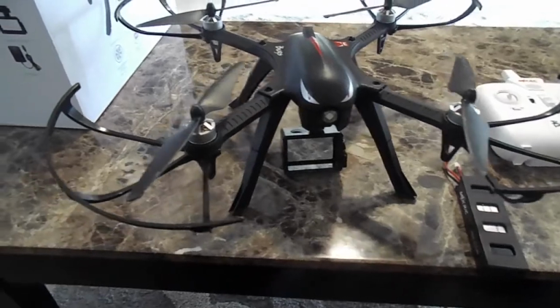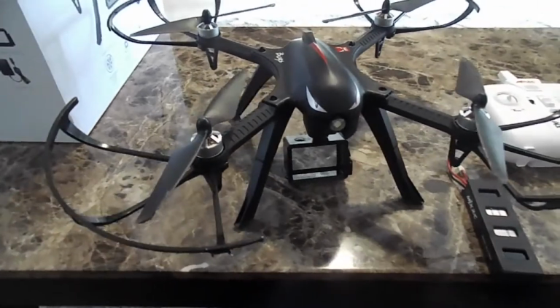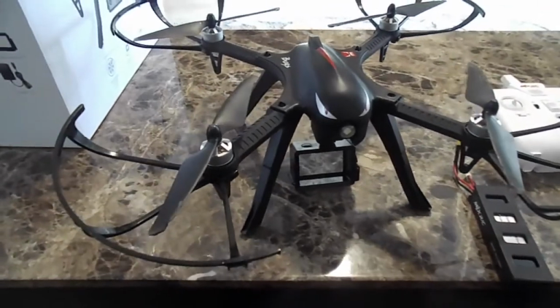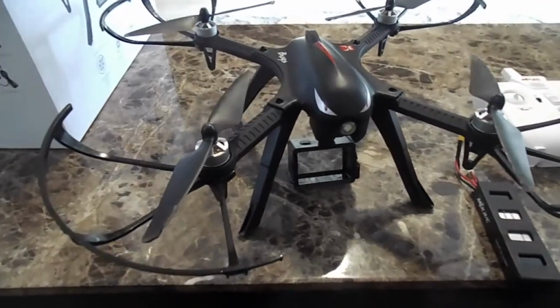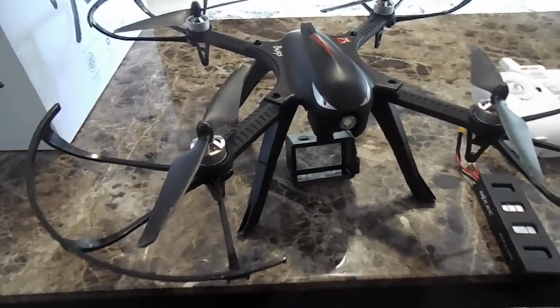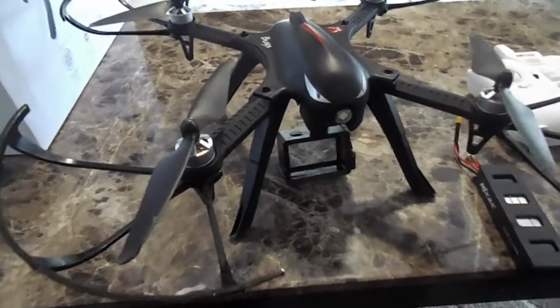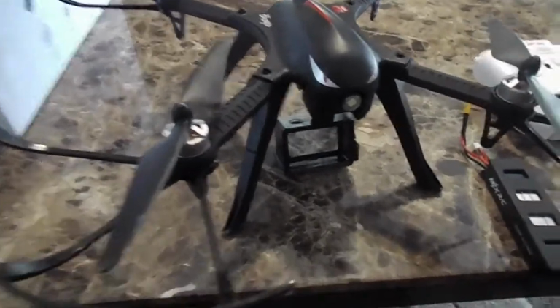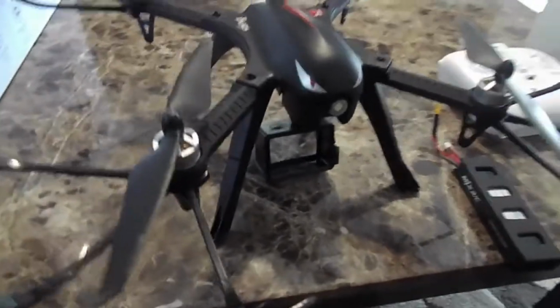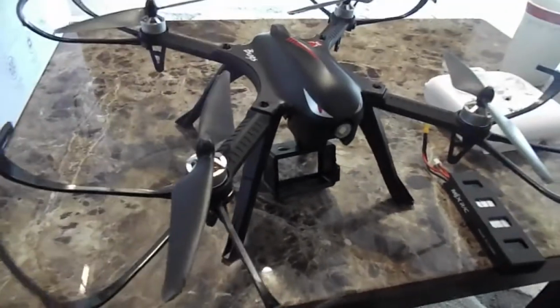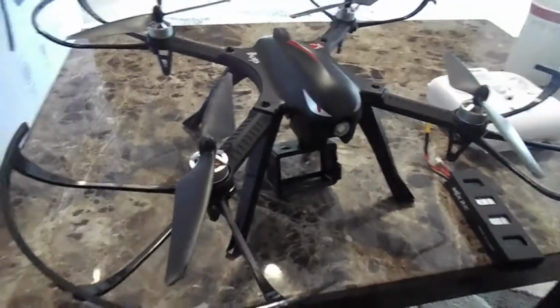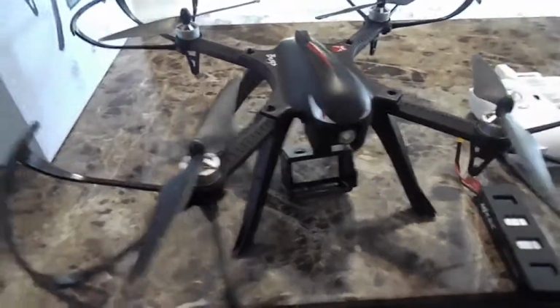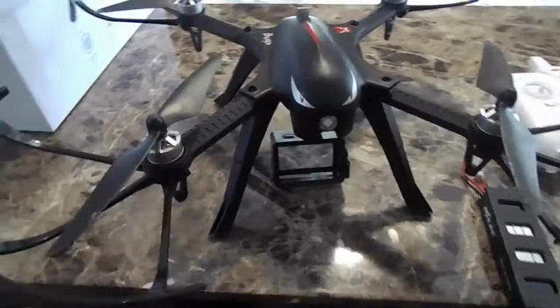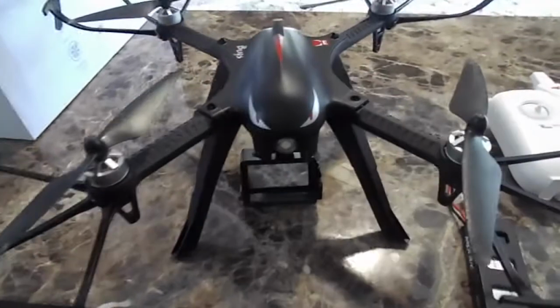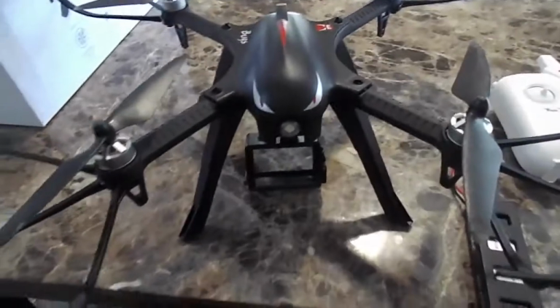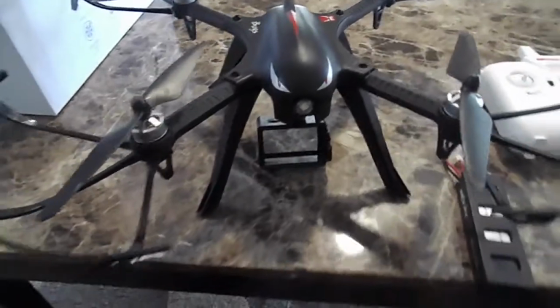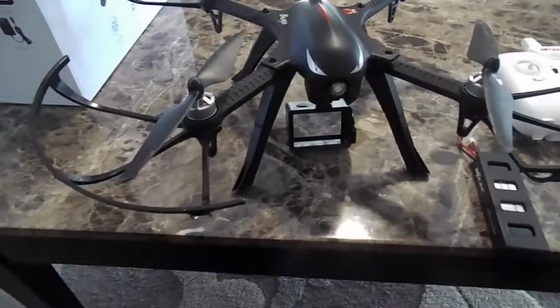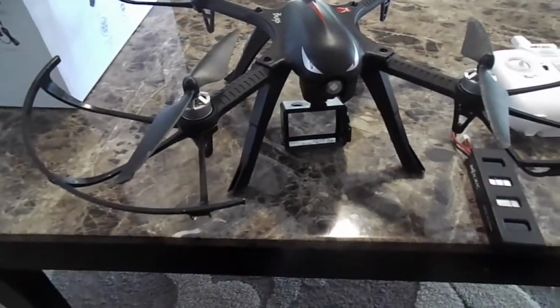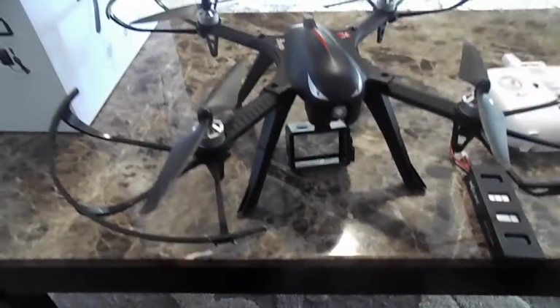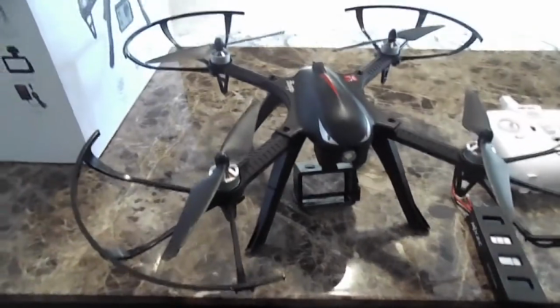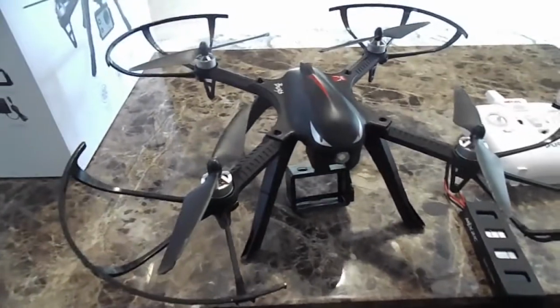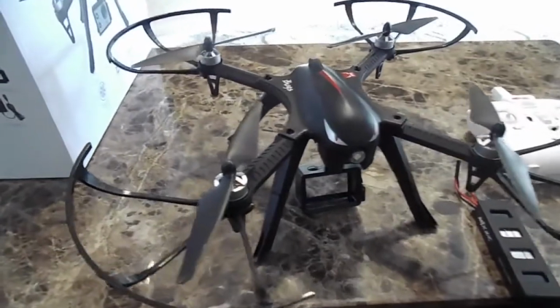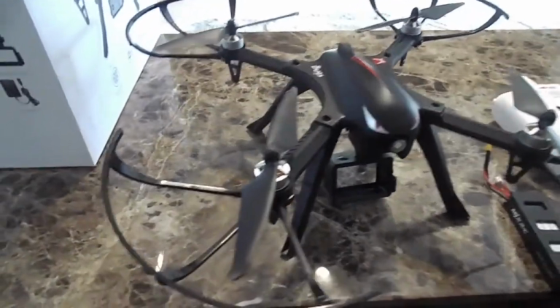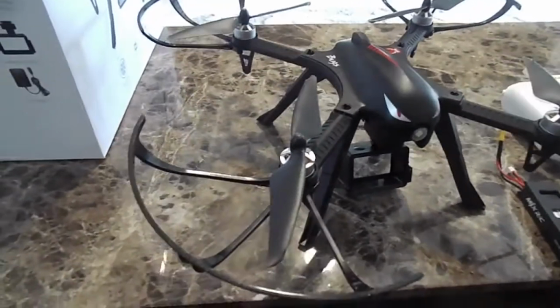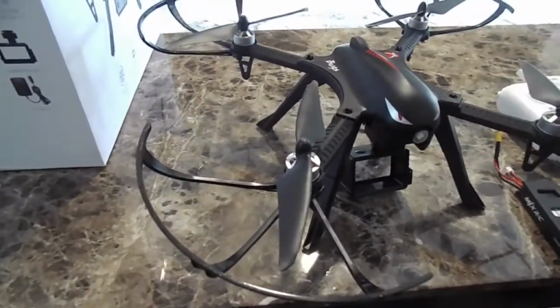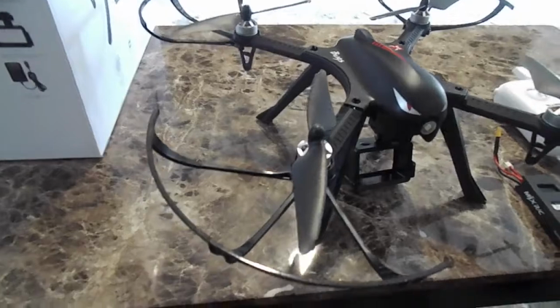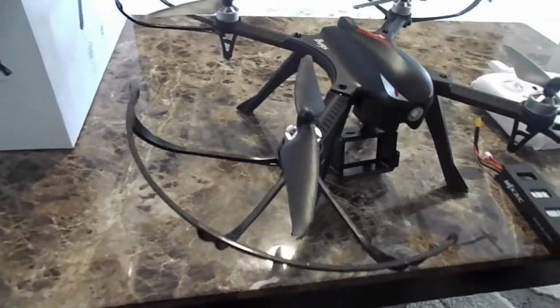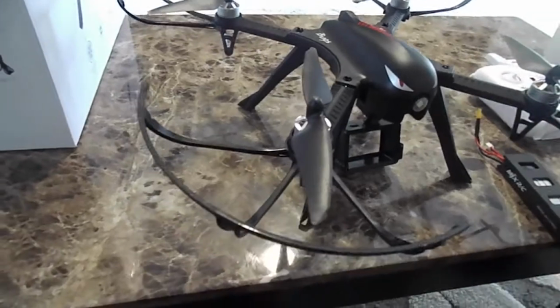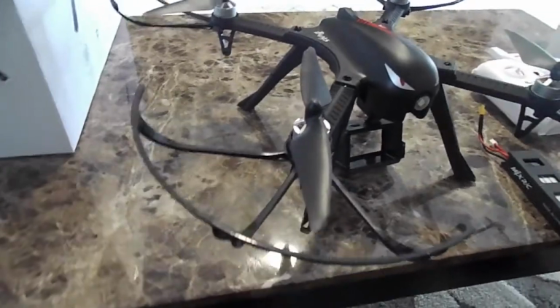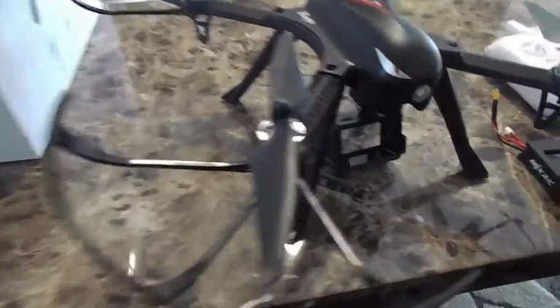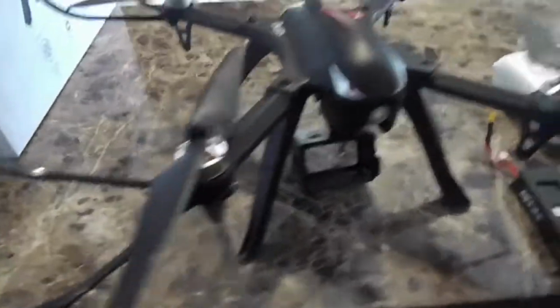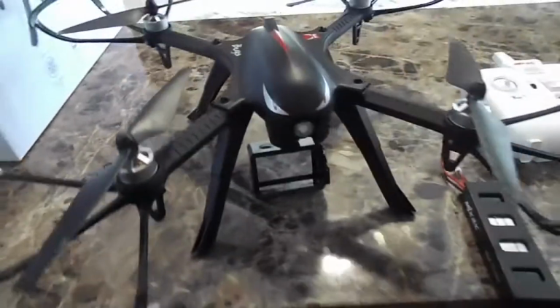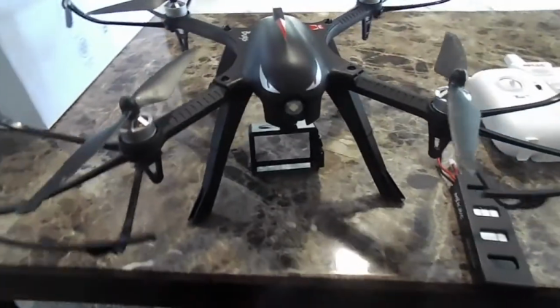Welcome back to Kids Fun Toys. Today we're doing a review on this Bugs 3 drone. I just received it yesterday. I'll tell you a little bit about it.